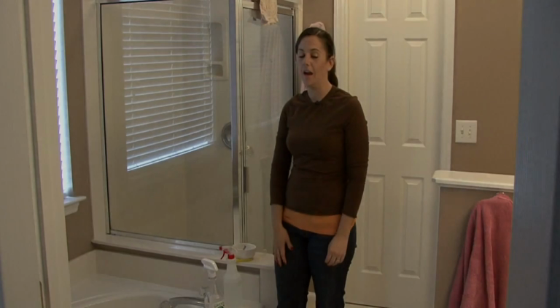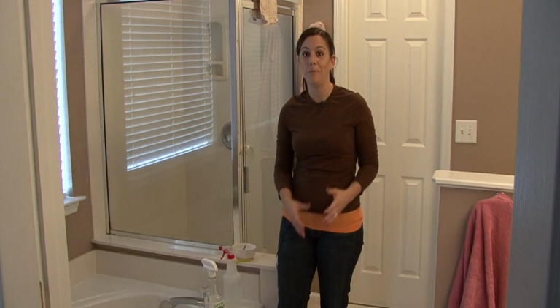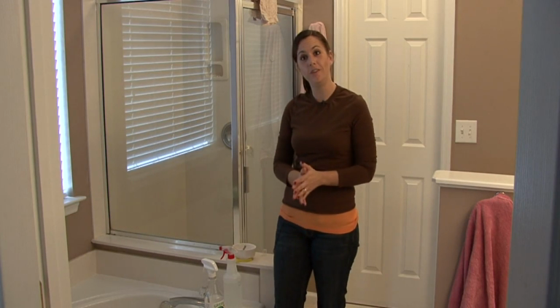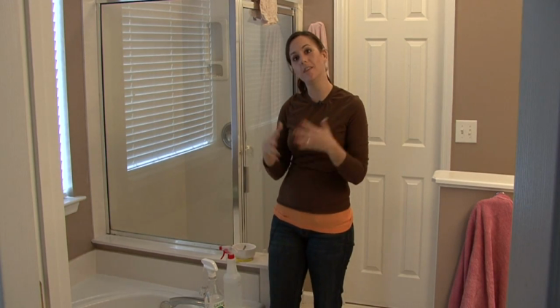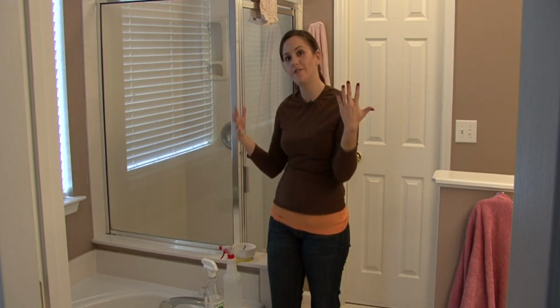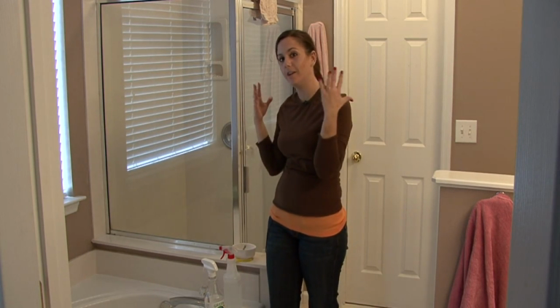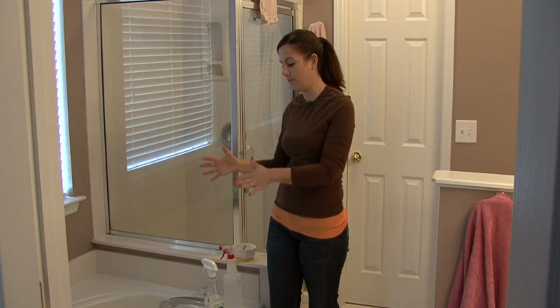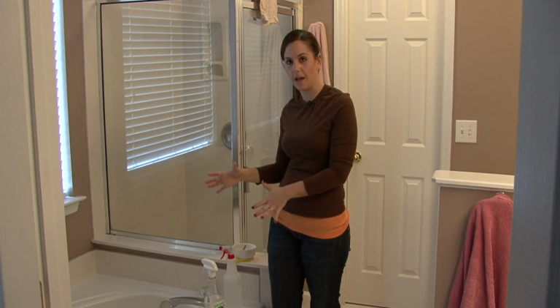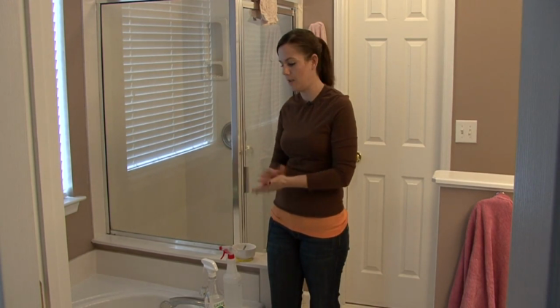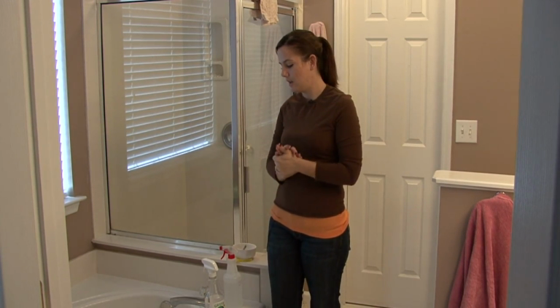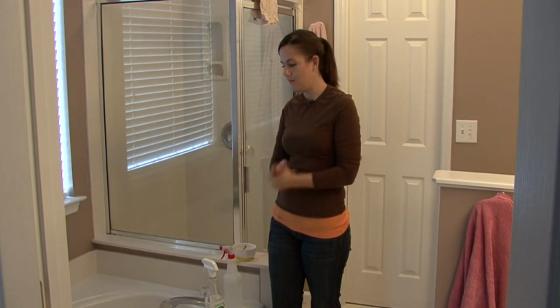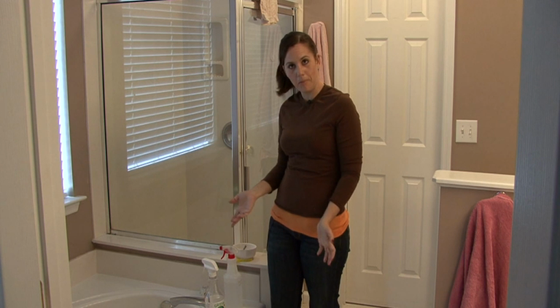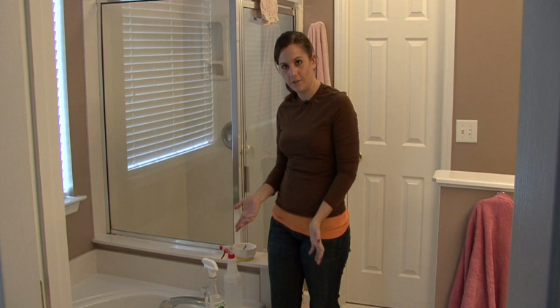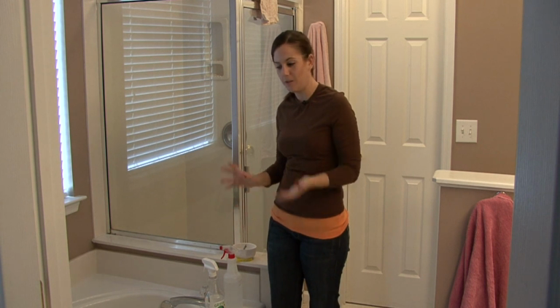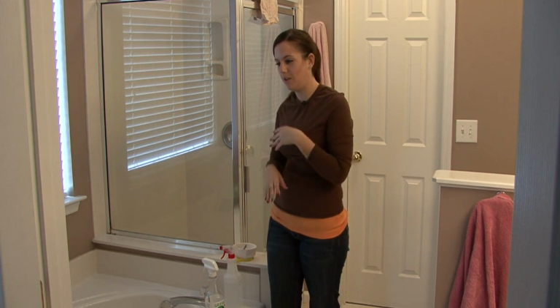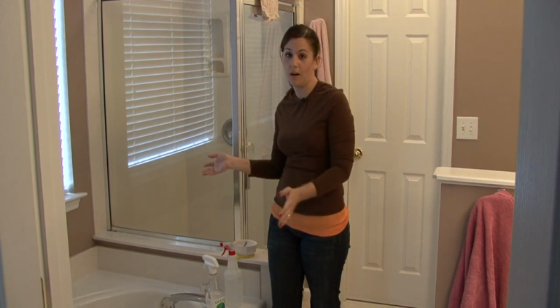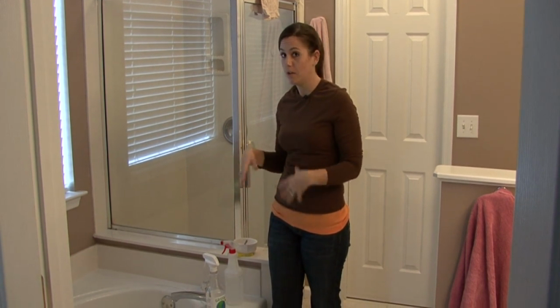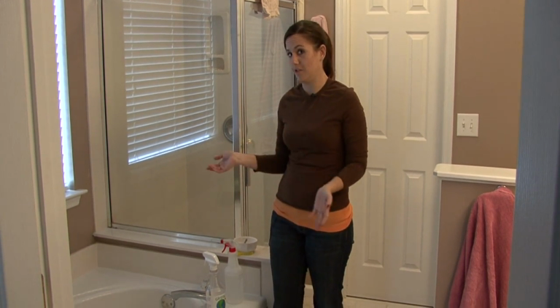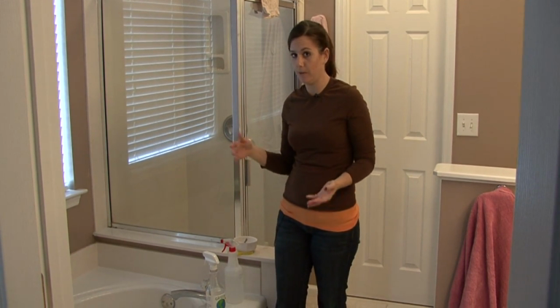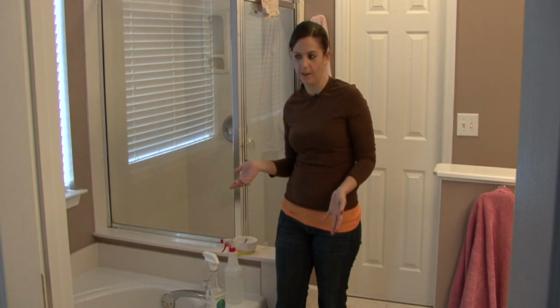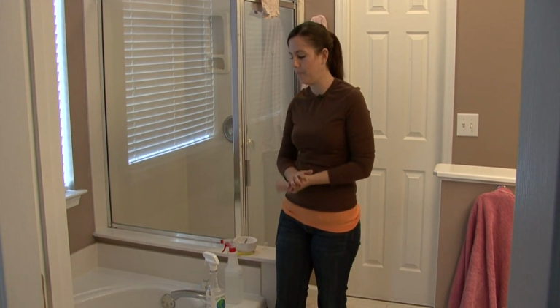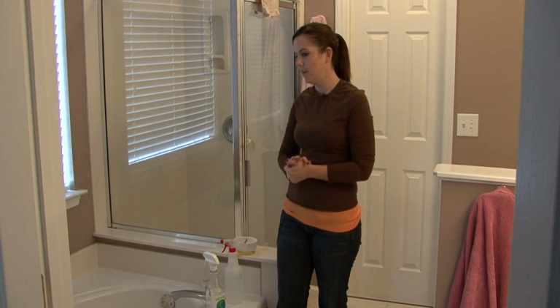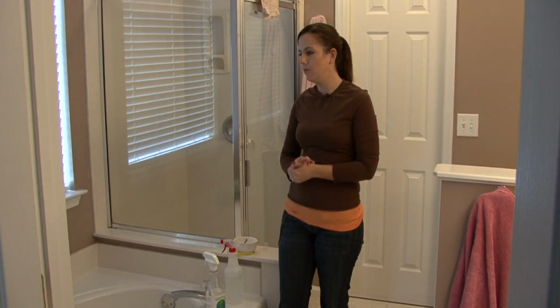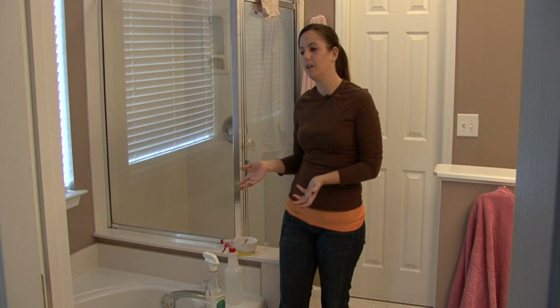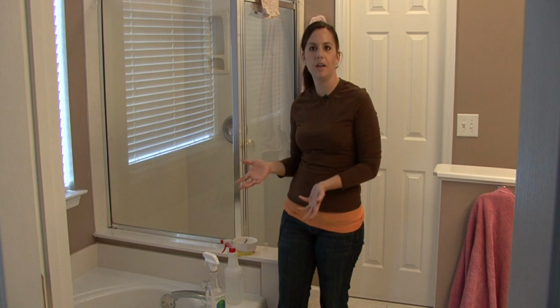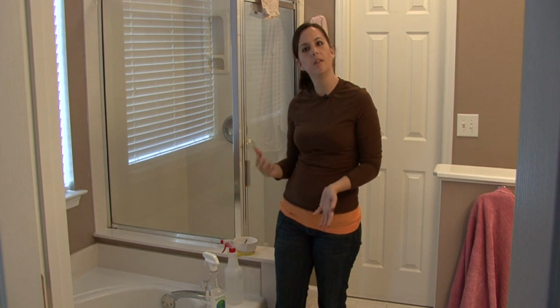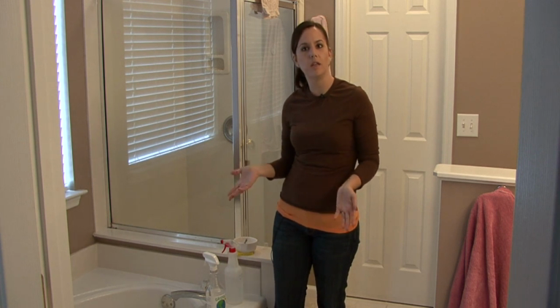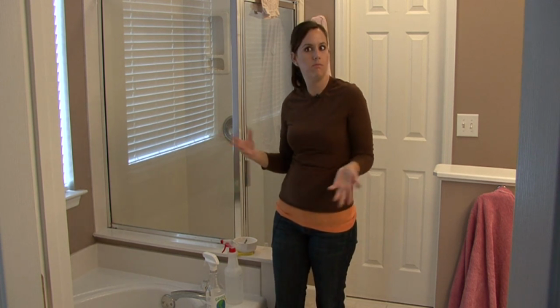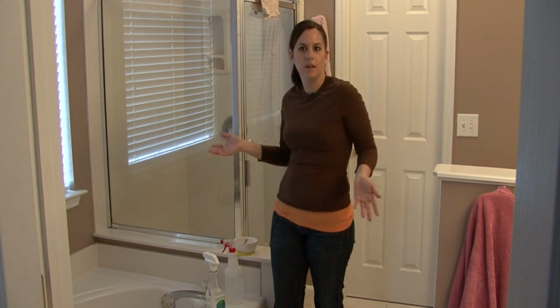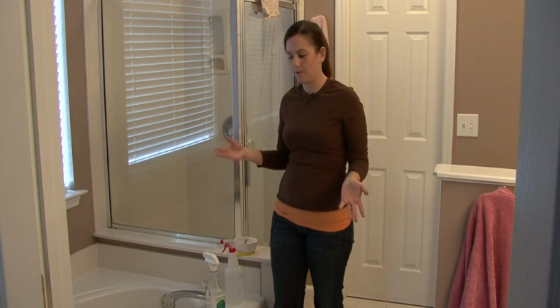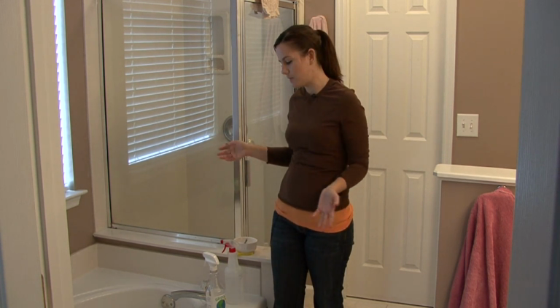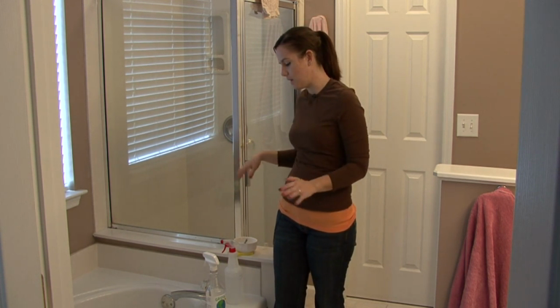Hi, I'm Rachel Eutuzas and I'm going to show you how to clean fiberglass. If you have fiberglass in your home, it's usually a tub or a shower or something like that. You really want to clean it any way that you would clean any other bathroom surface in your house.